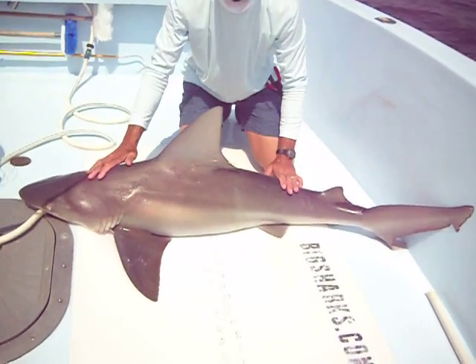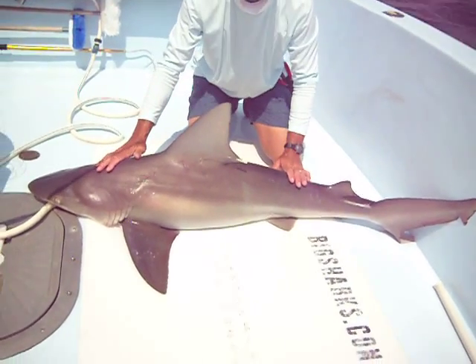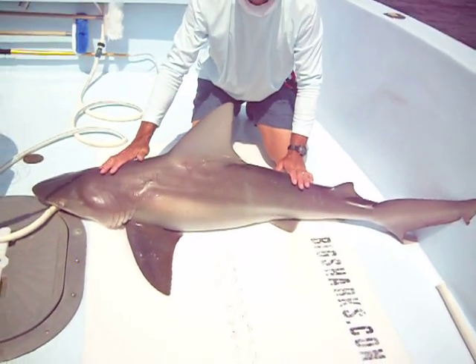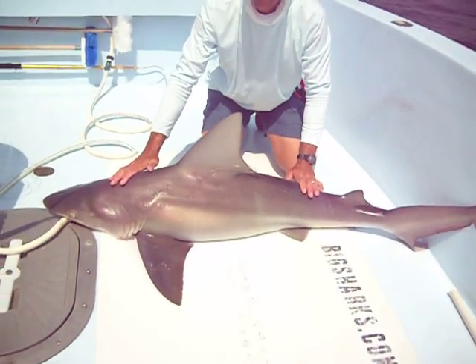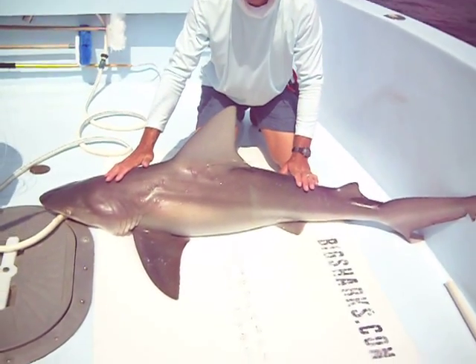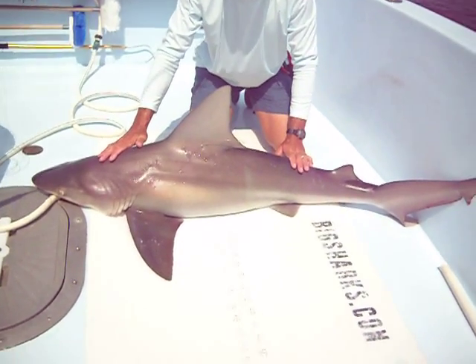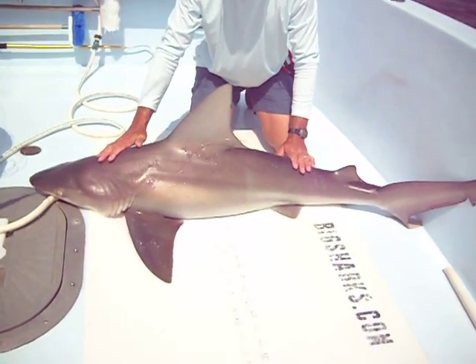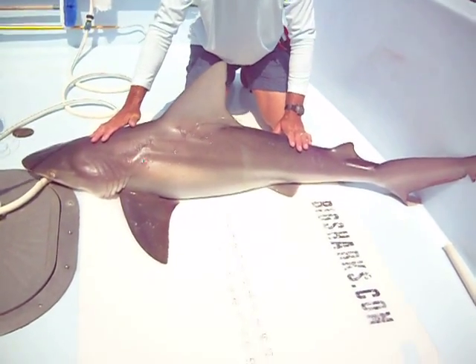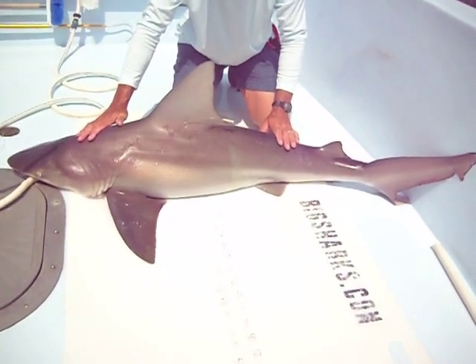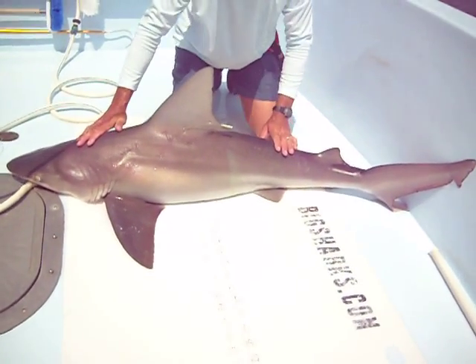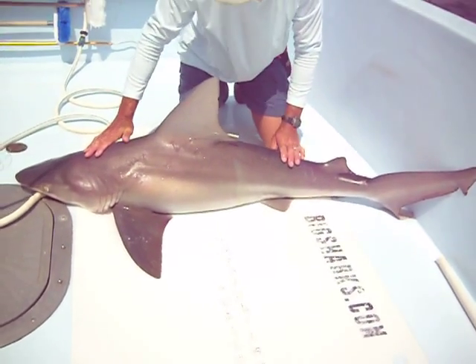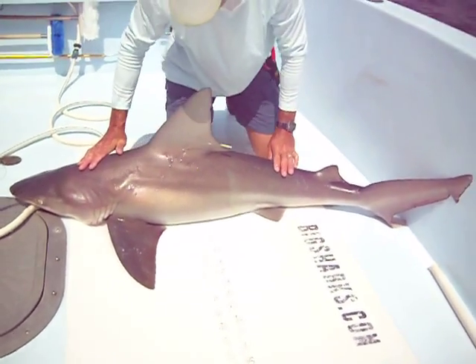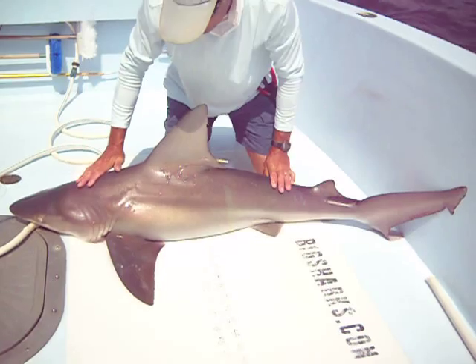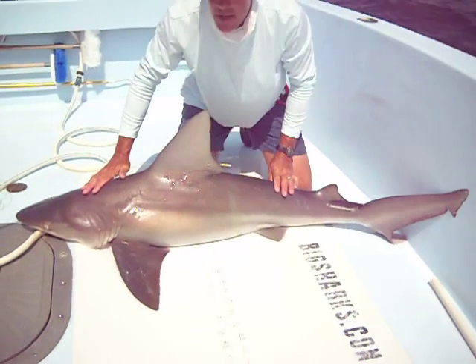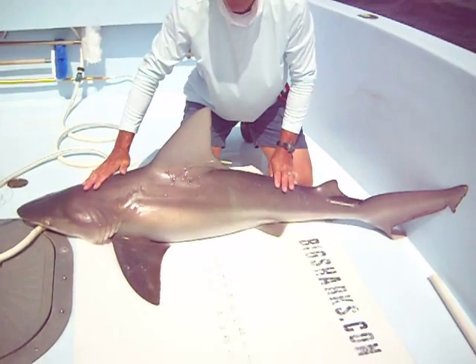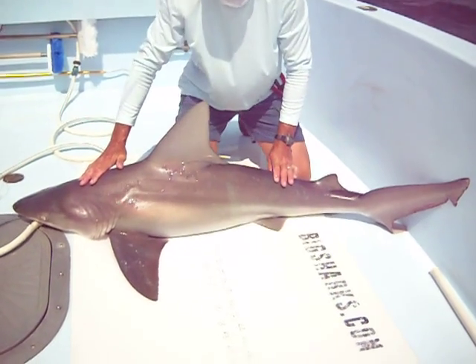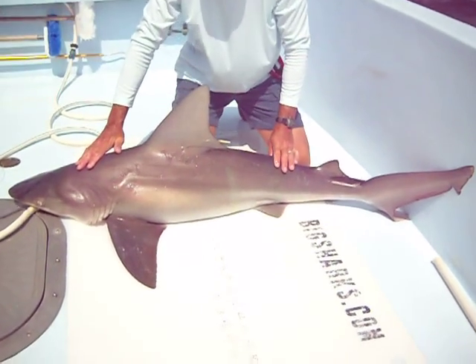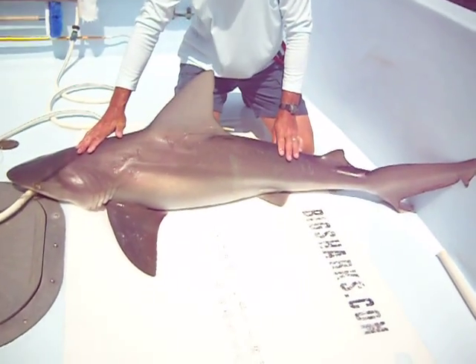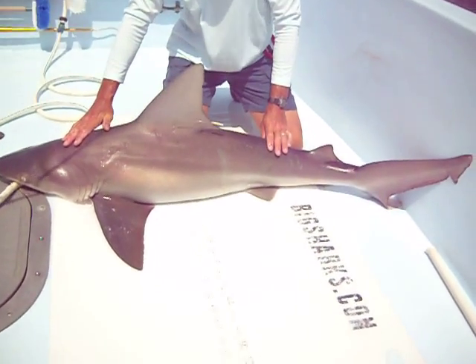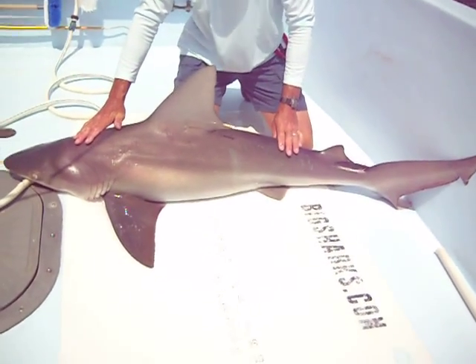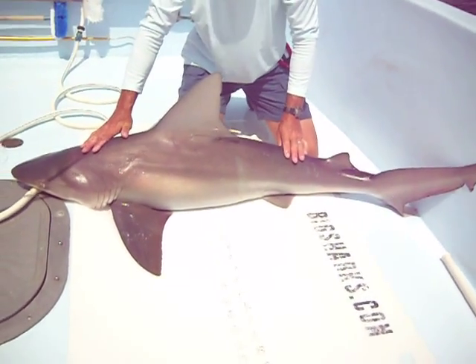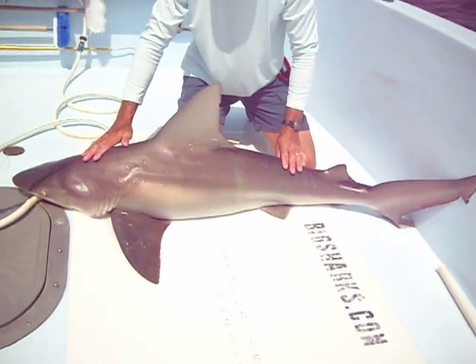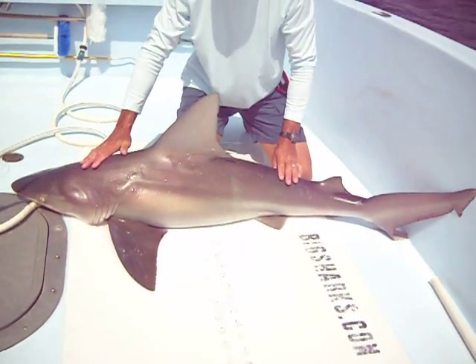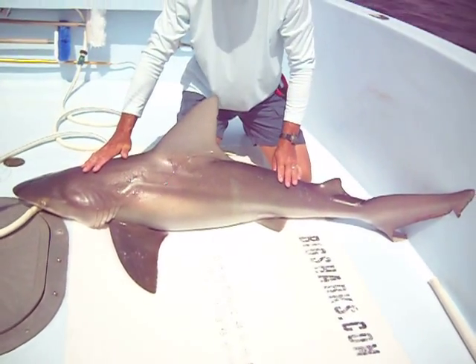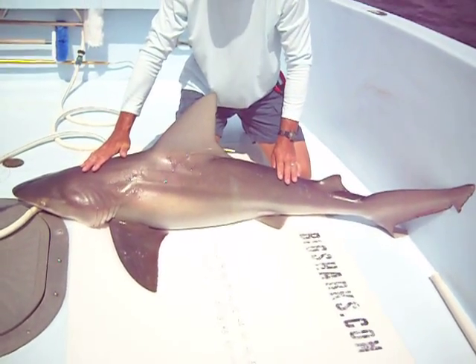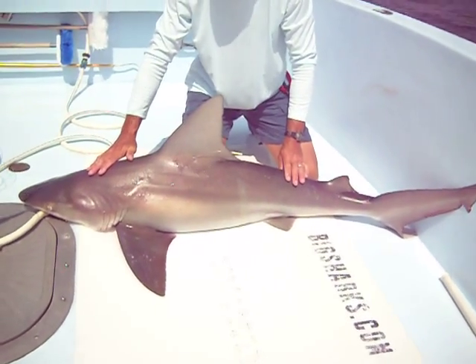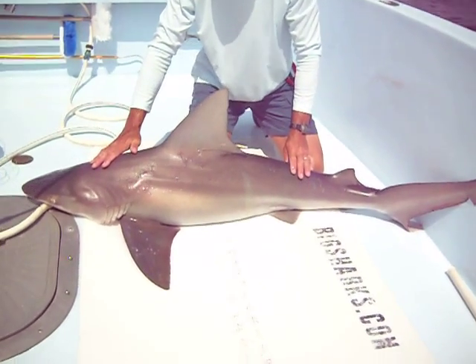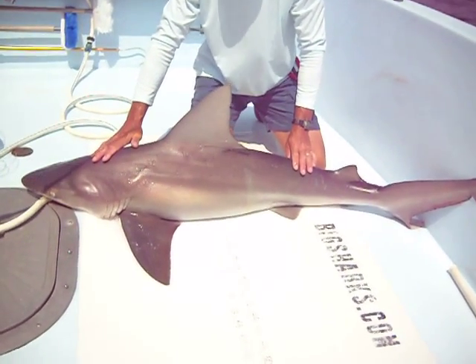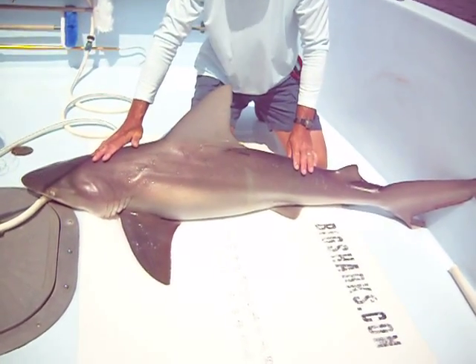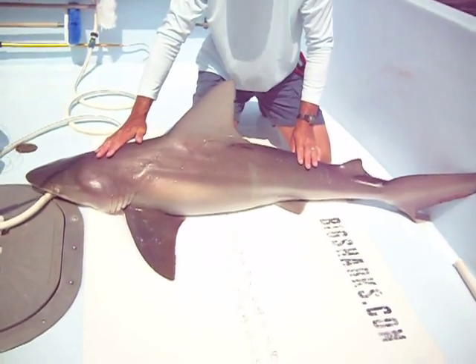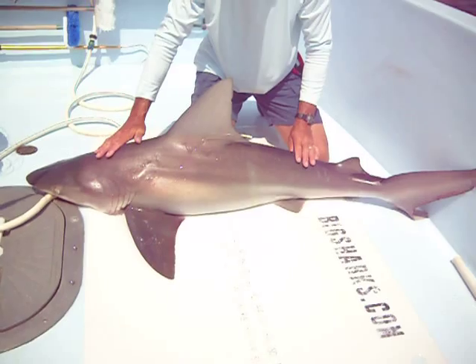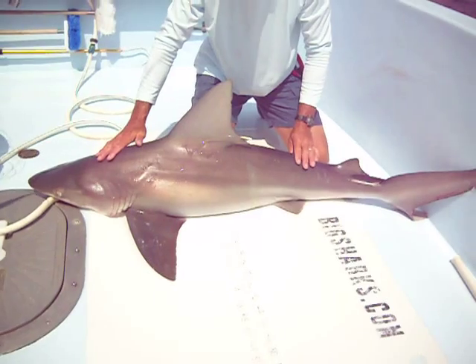This is a sandbar shark, and it's often difficult to tell these guys from the dusky shark, so here are the primary differences.